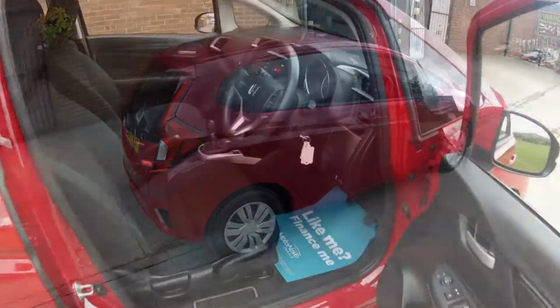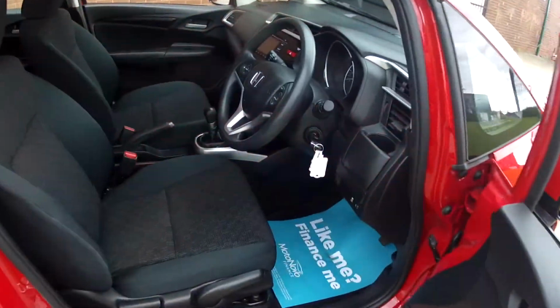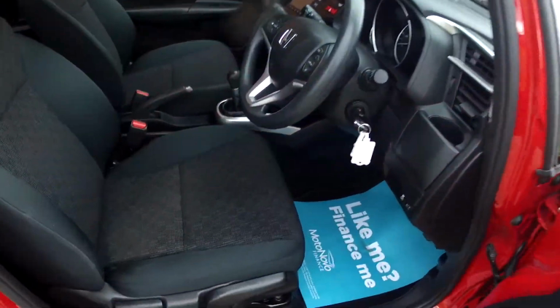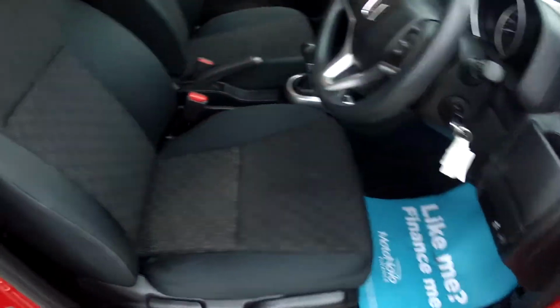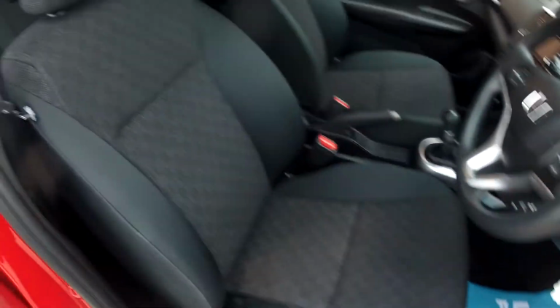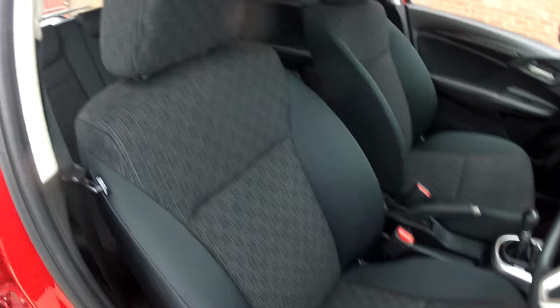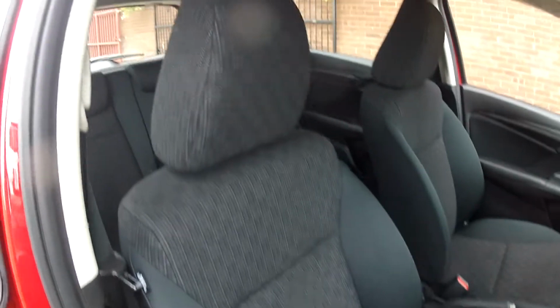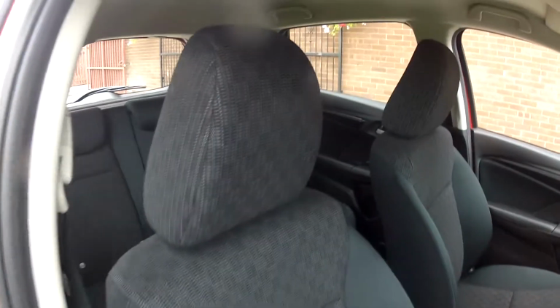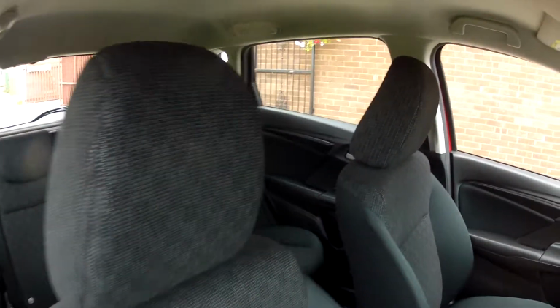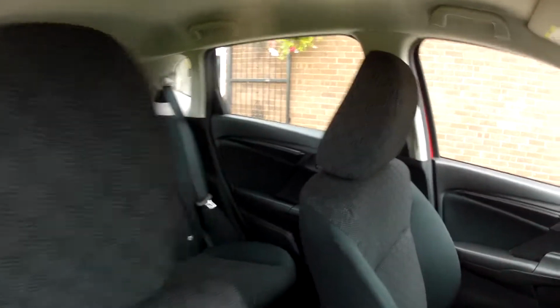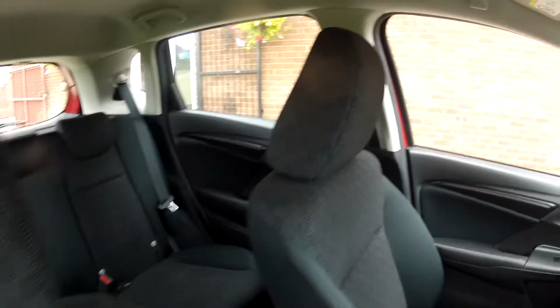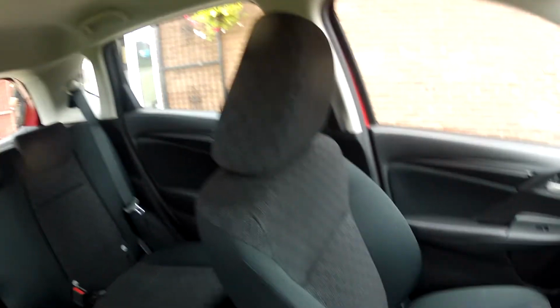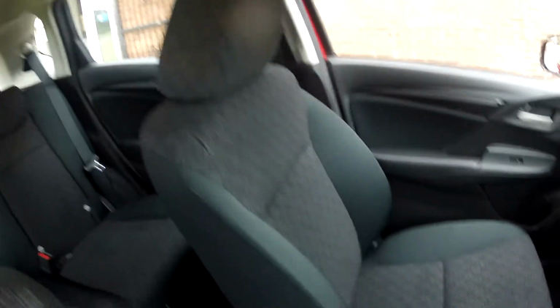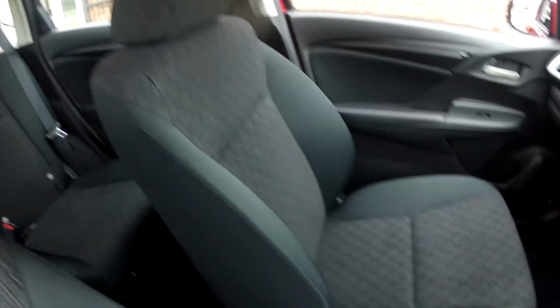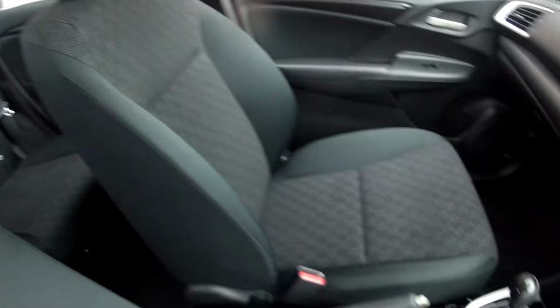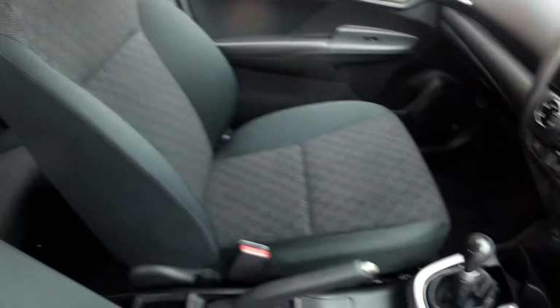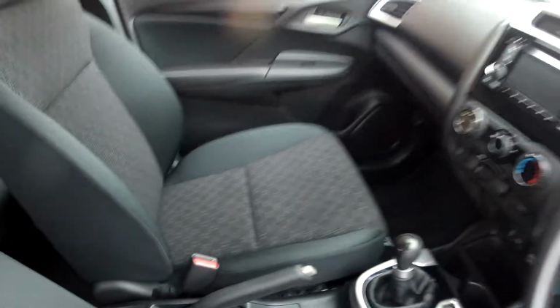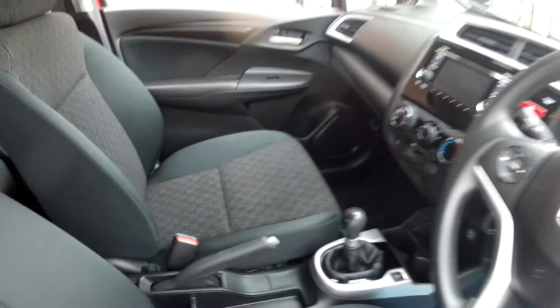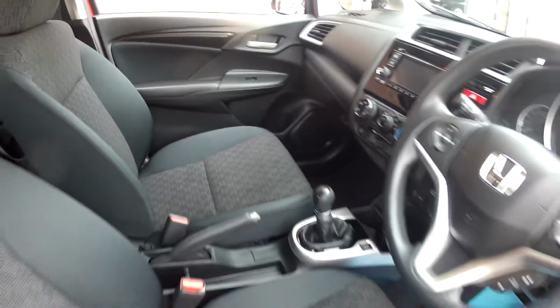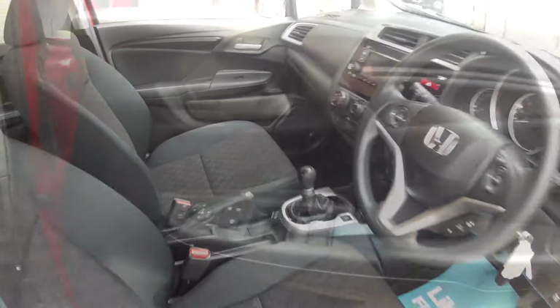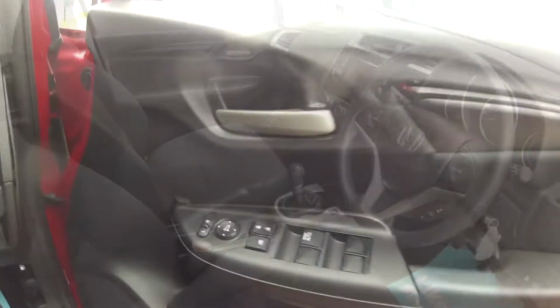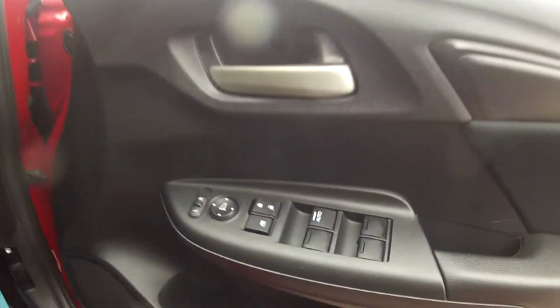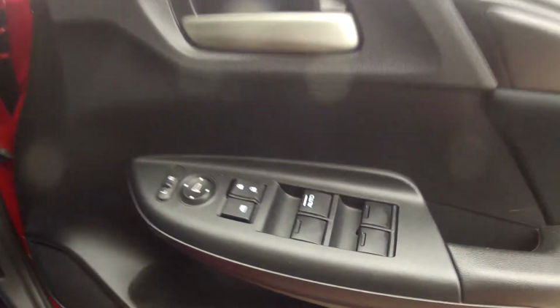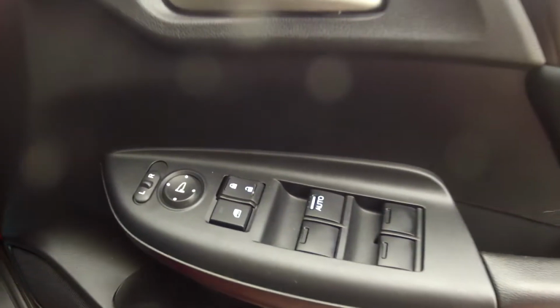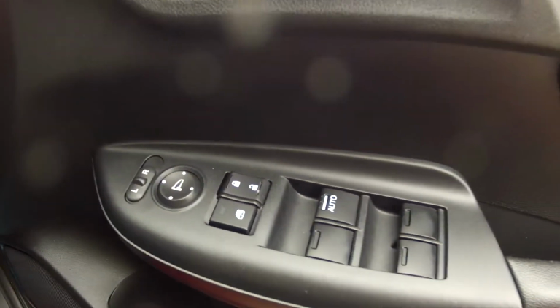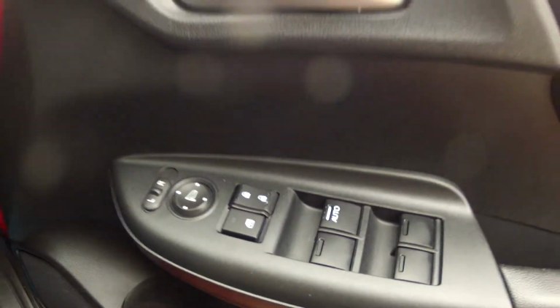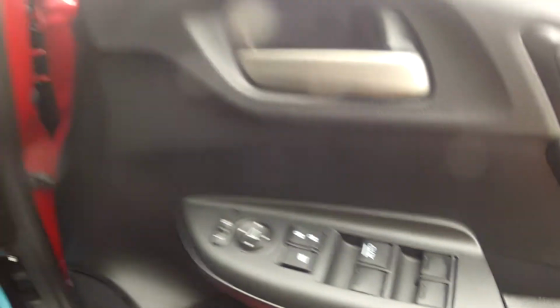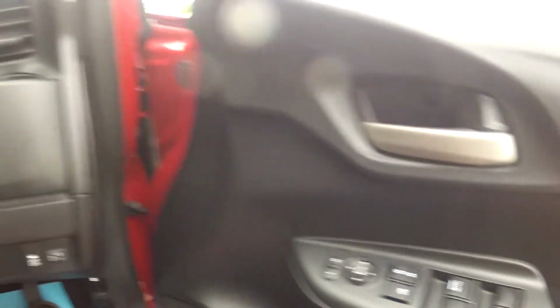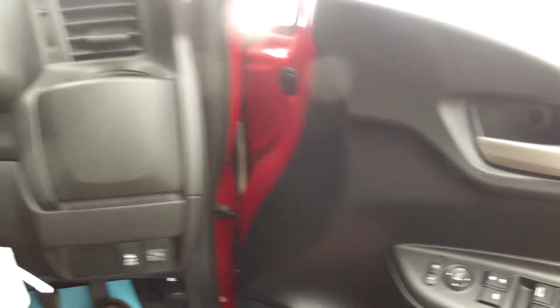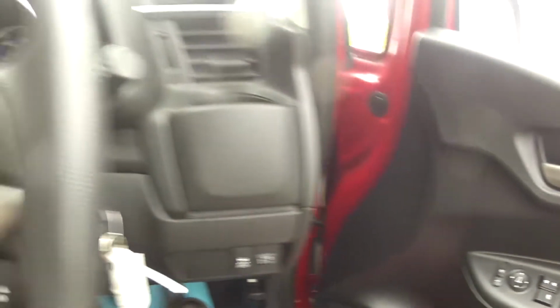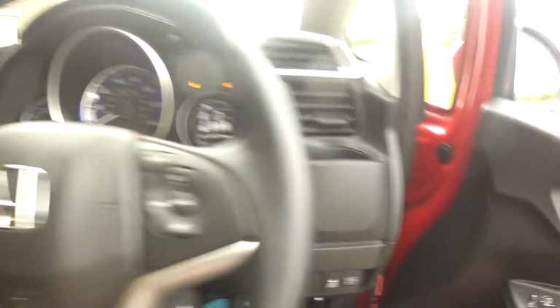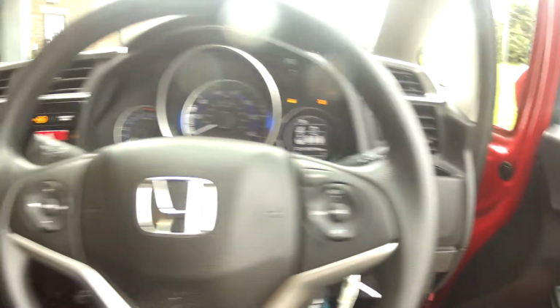The interior specification is very smart, all finished in this two-tone charcoal and grey cloth upholstery — very nice condition and very comfortable. The overall specification is superb, with electric windows and electric door mirrors.